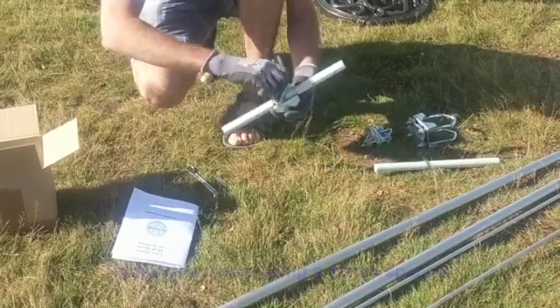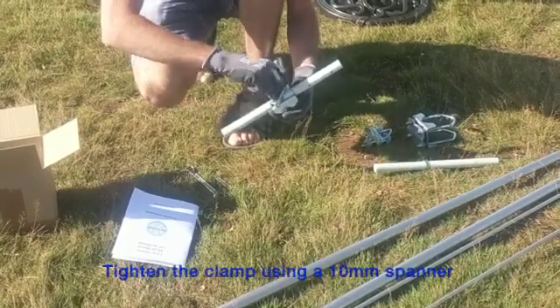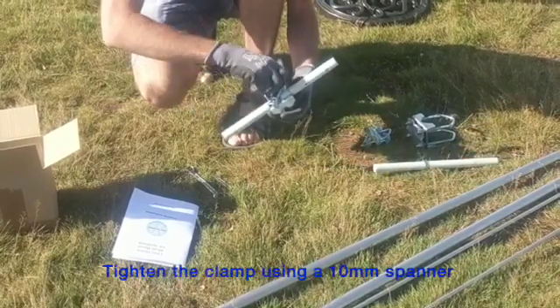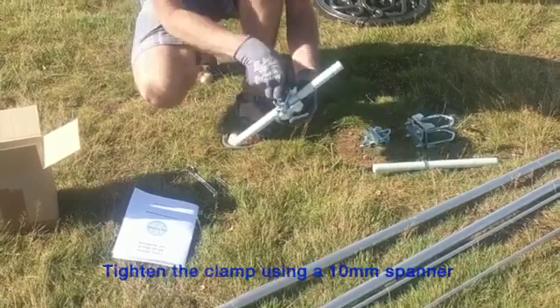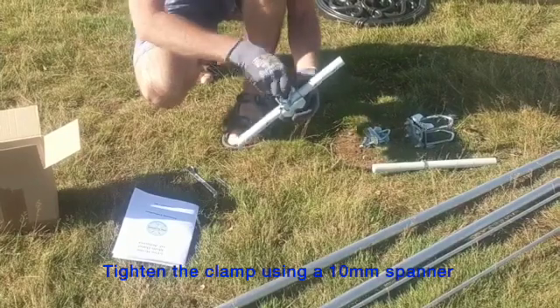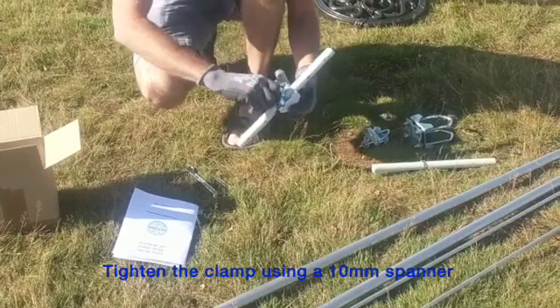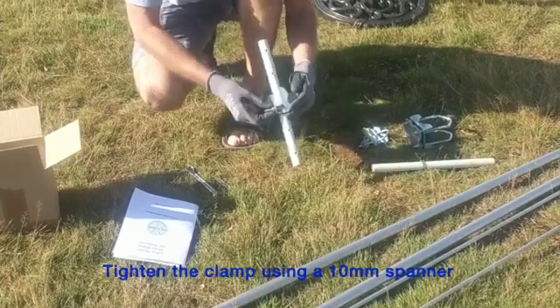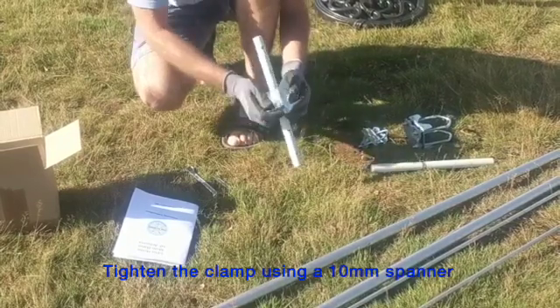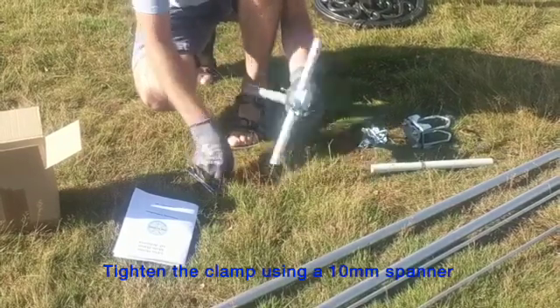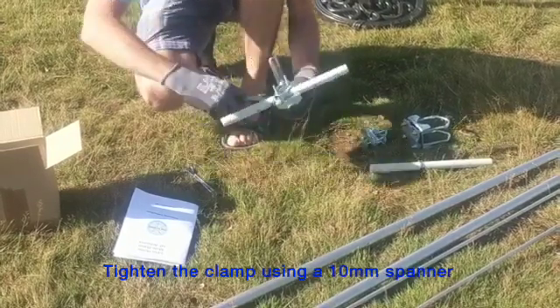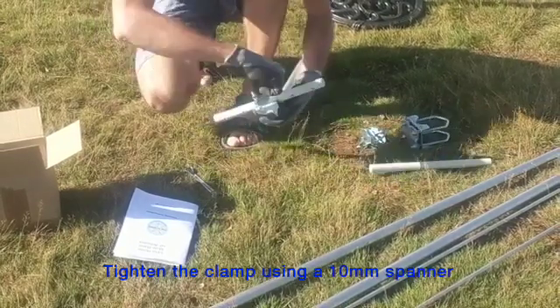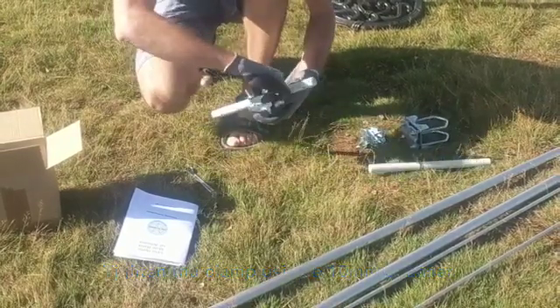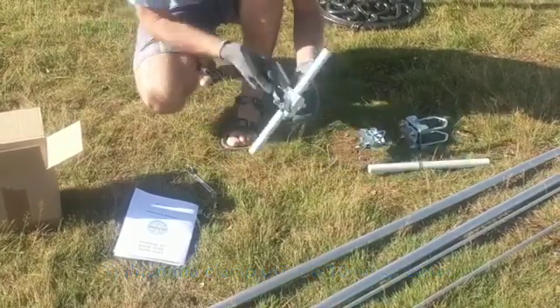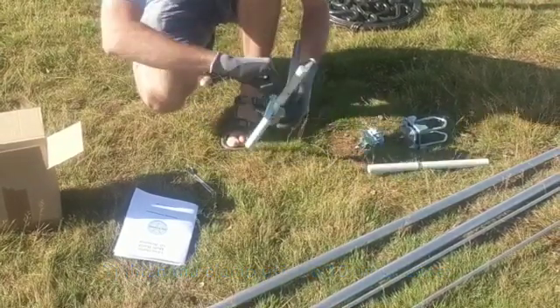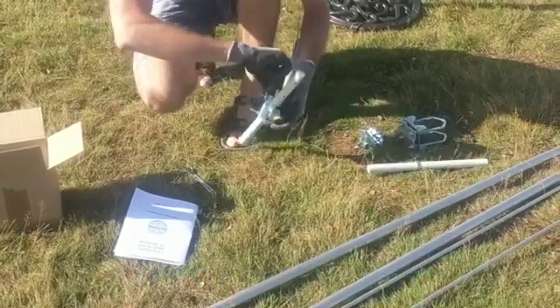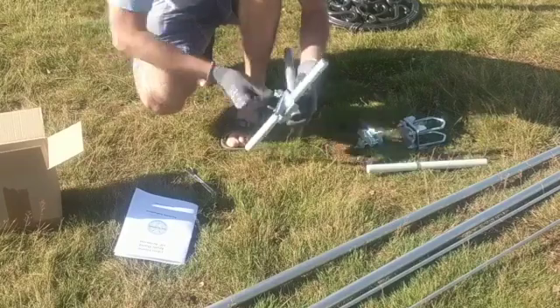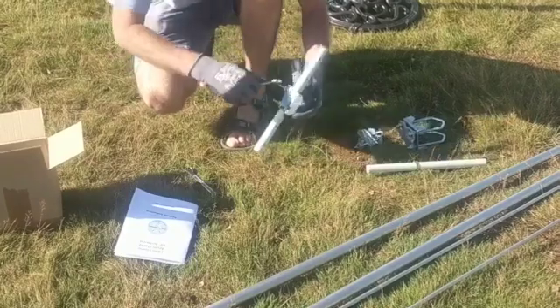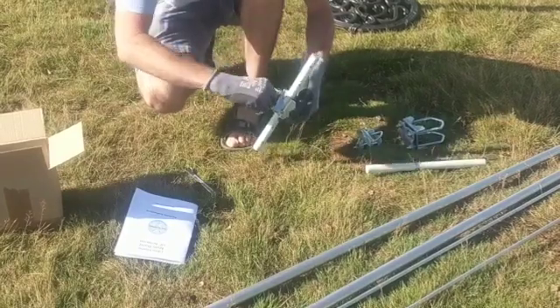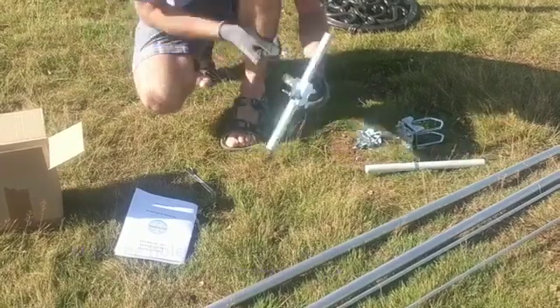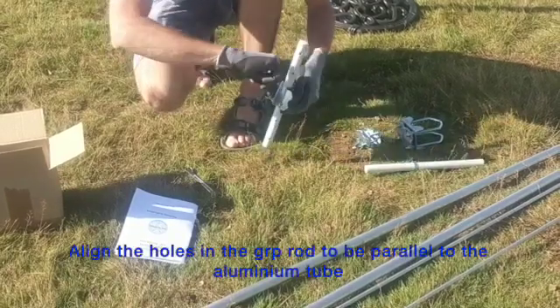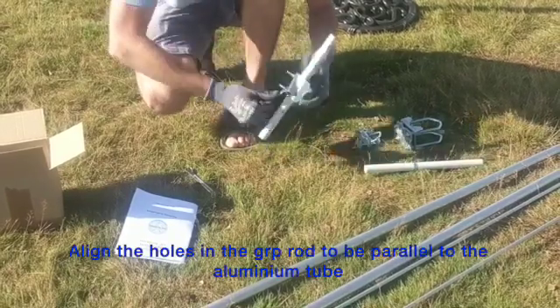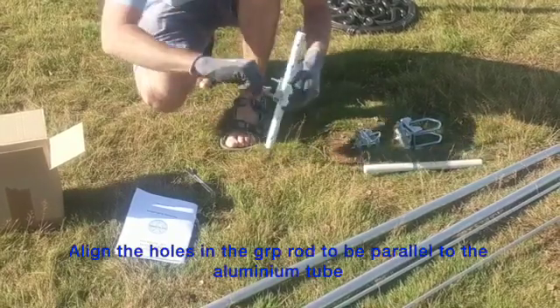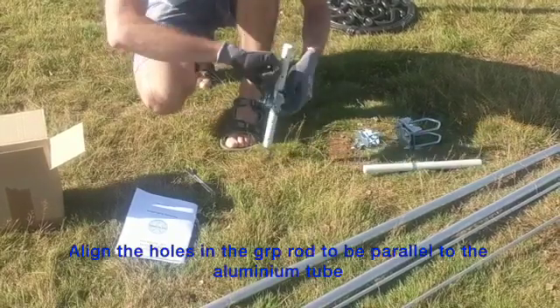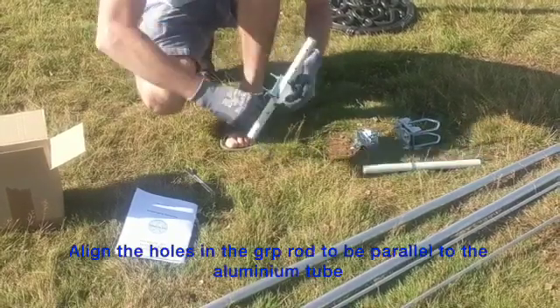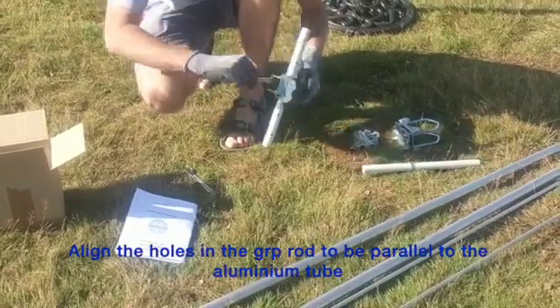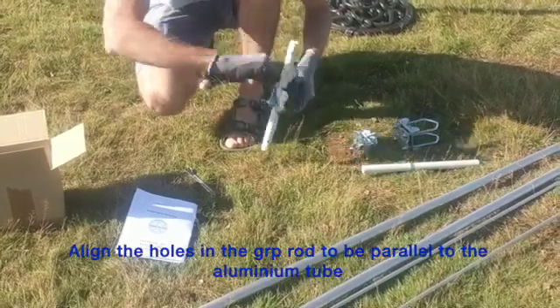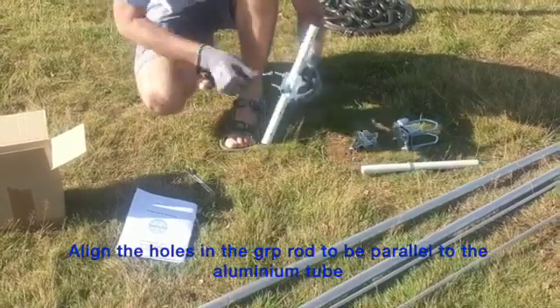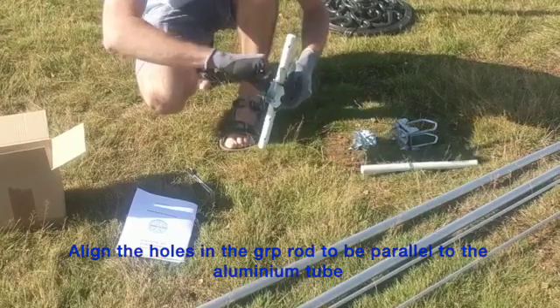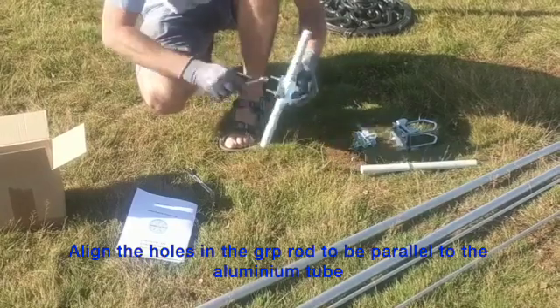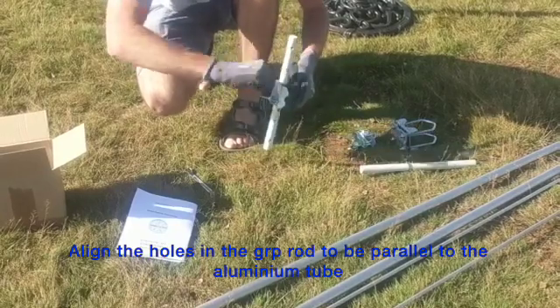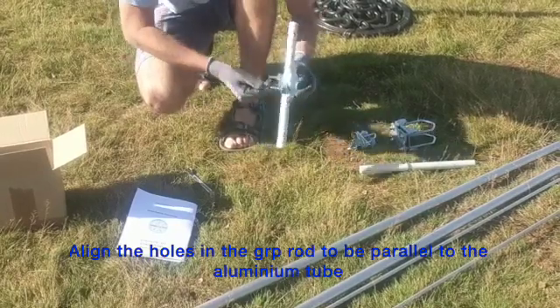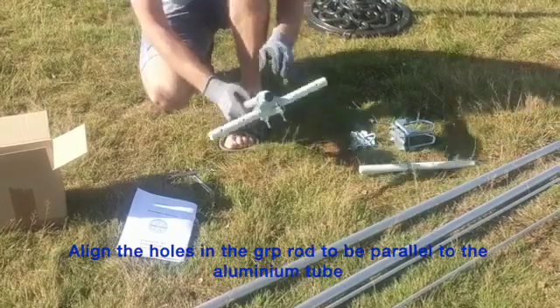Tighten the two nuts using the 10mm spanner to hold the two fiberglass rods in position. The fiberglass rod should then be rotated so that the holes are parallel to the aluminium tube as shown.